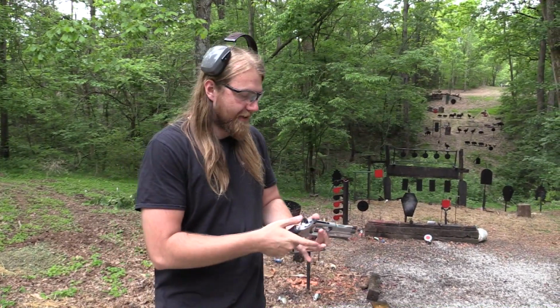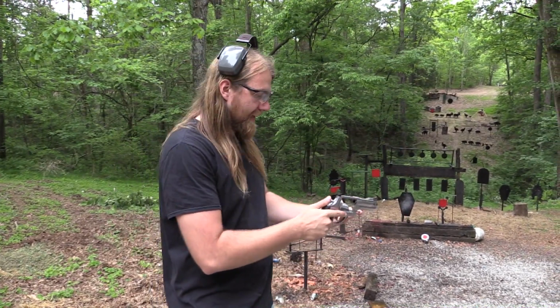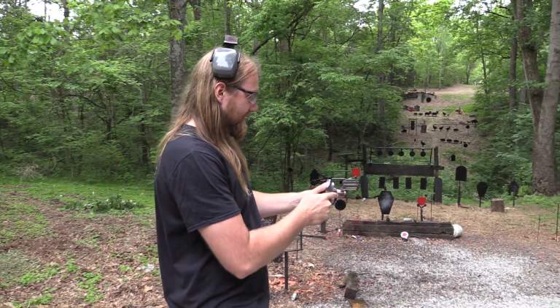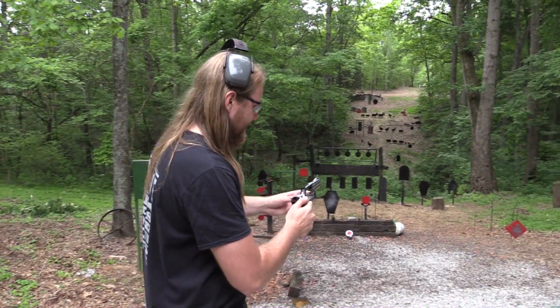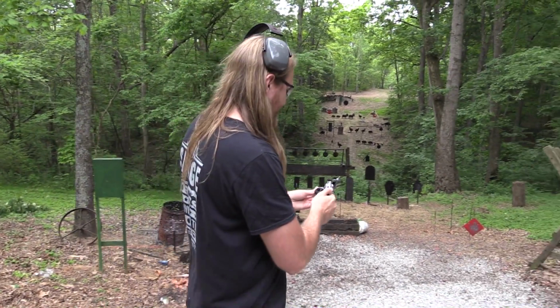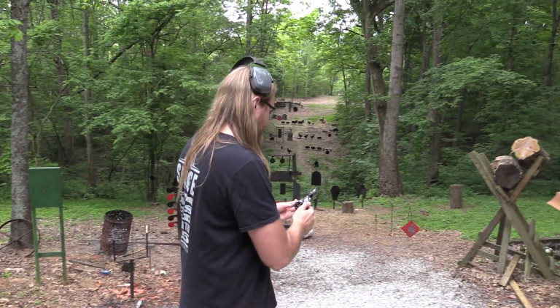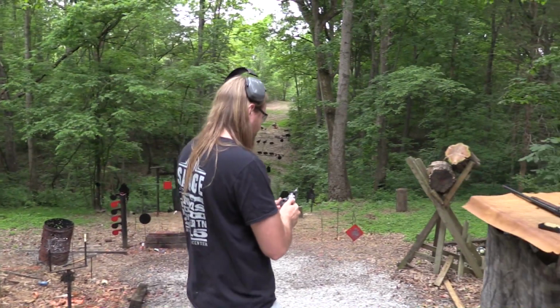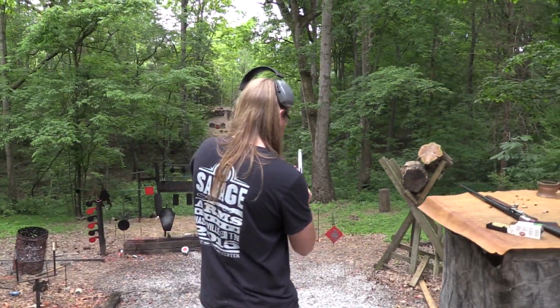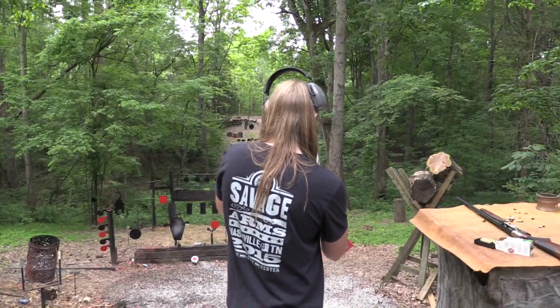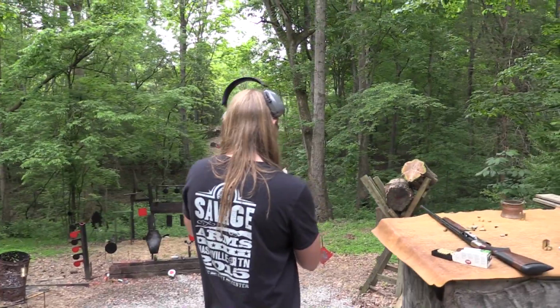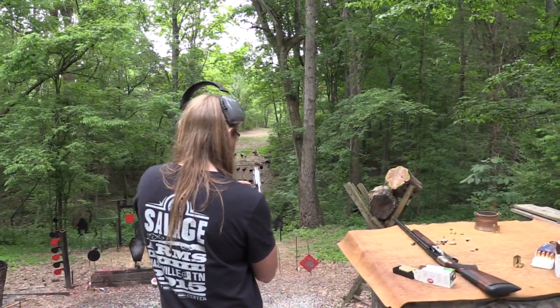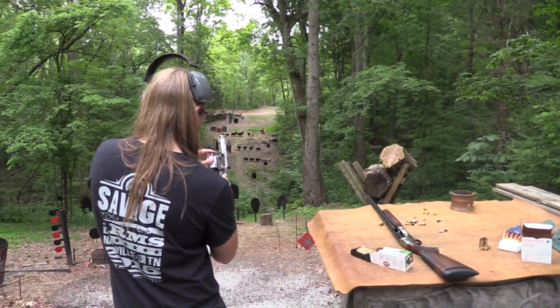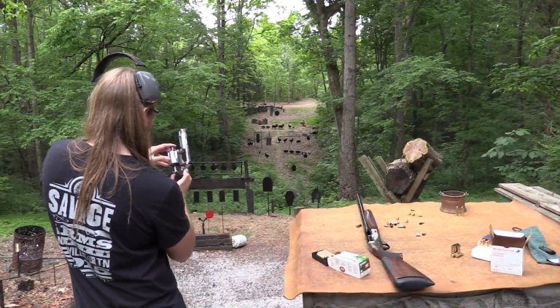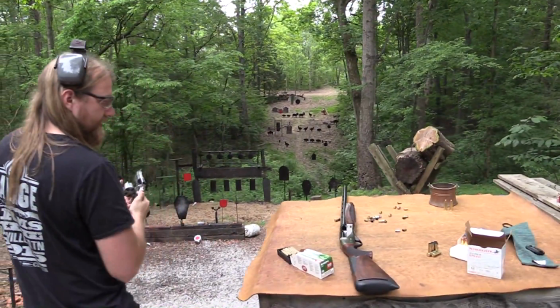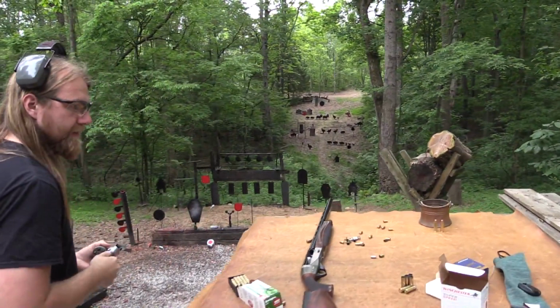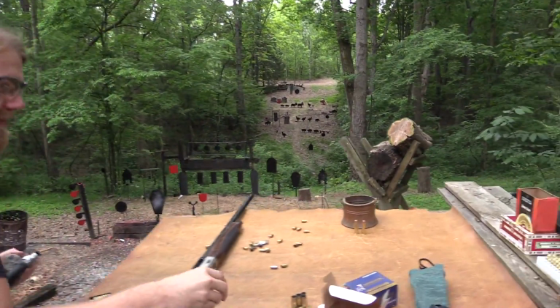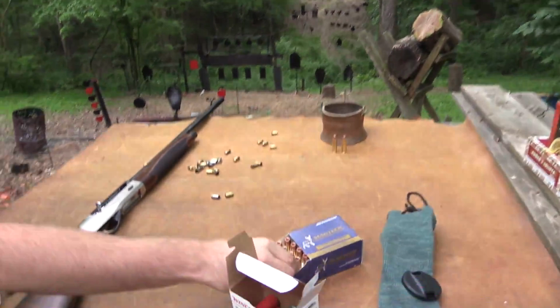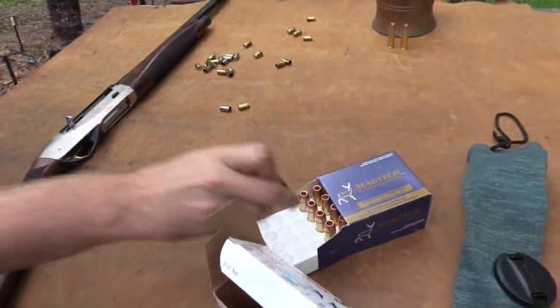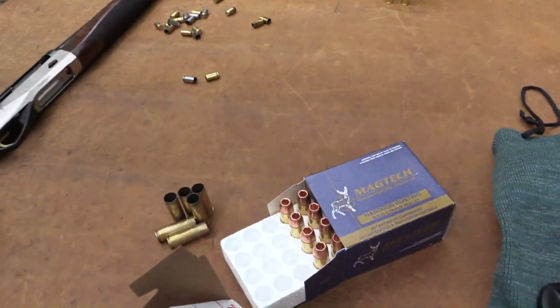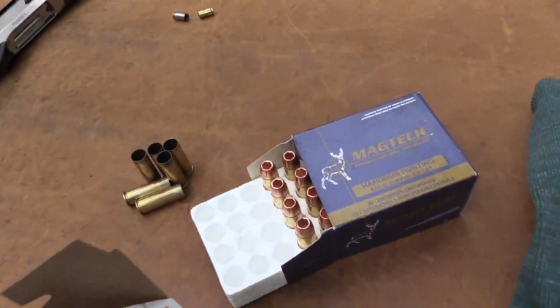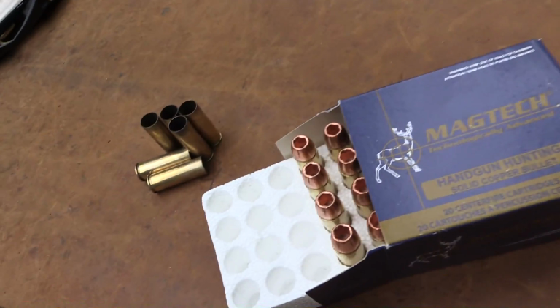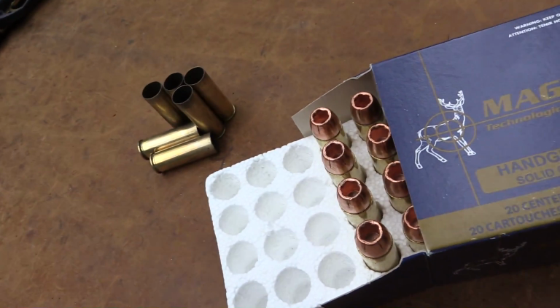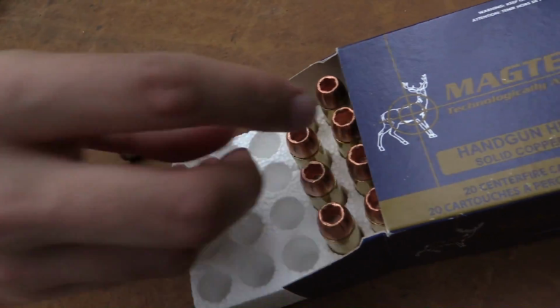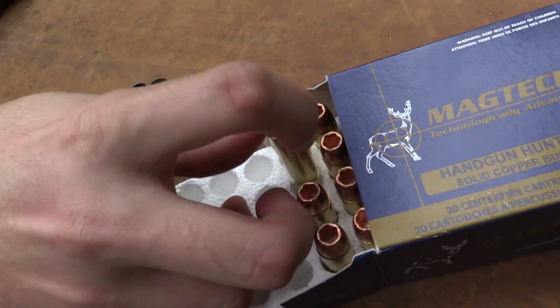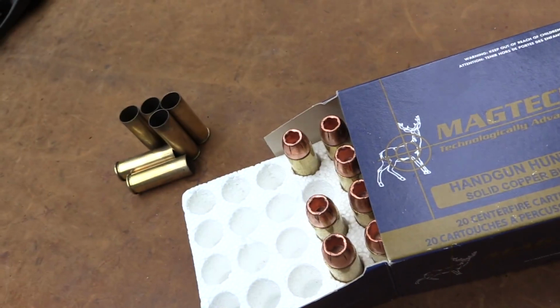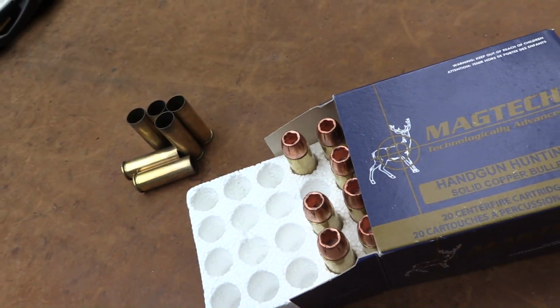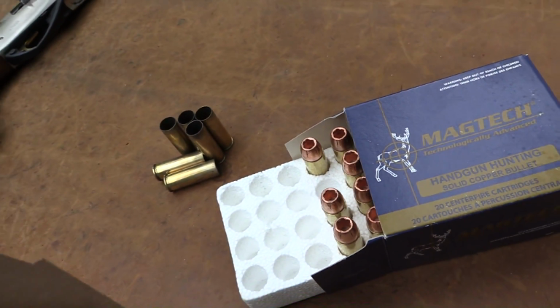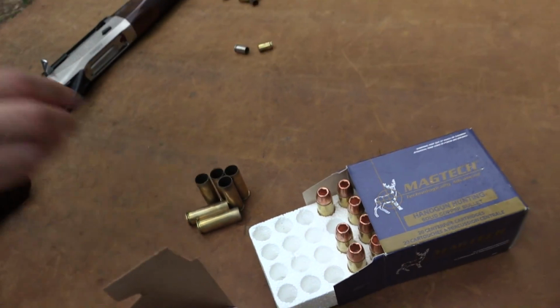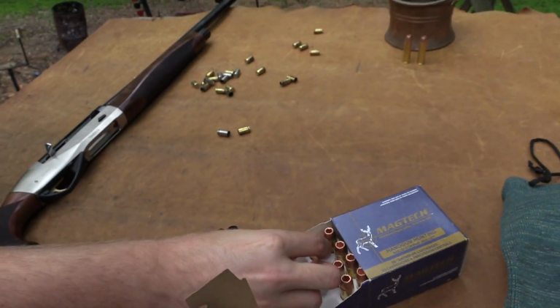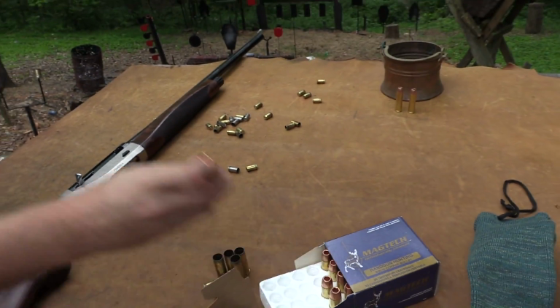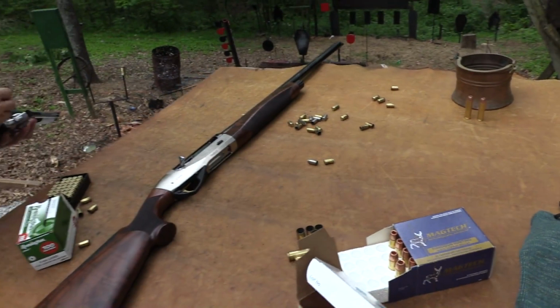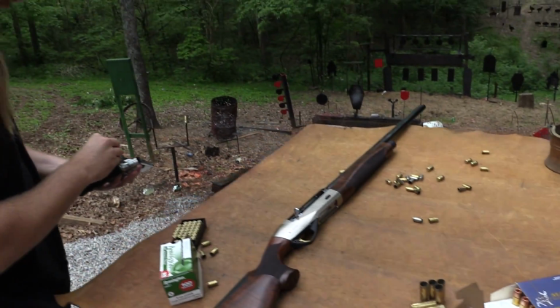I'm going to get a couple more rounds and attempt to redeem myself. Got some Magtex over here — these are only about $8 per shot.